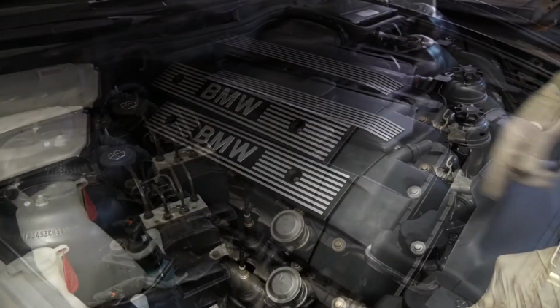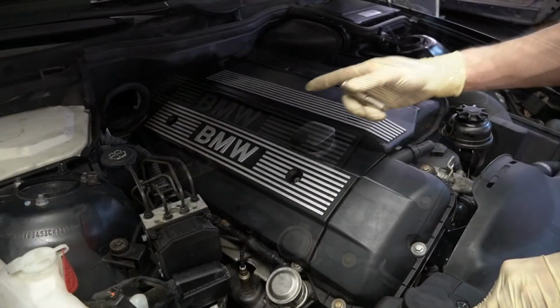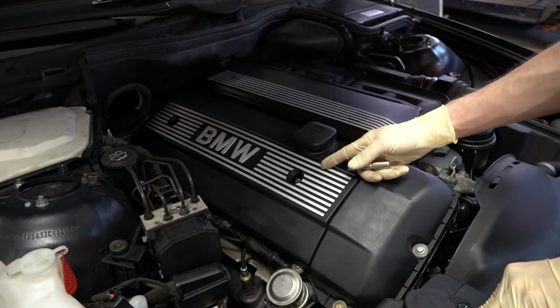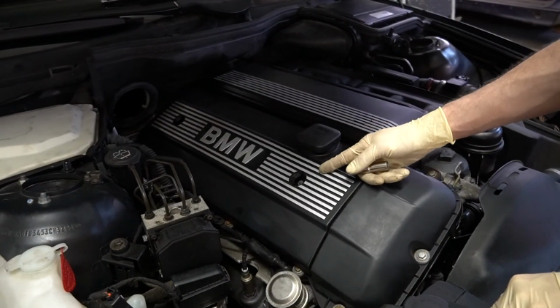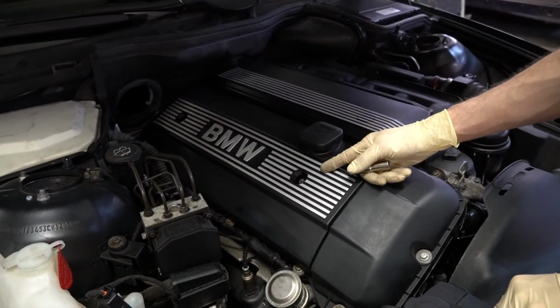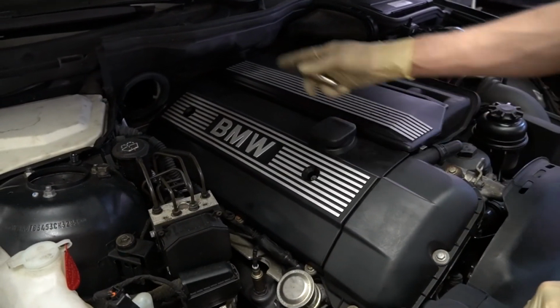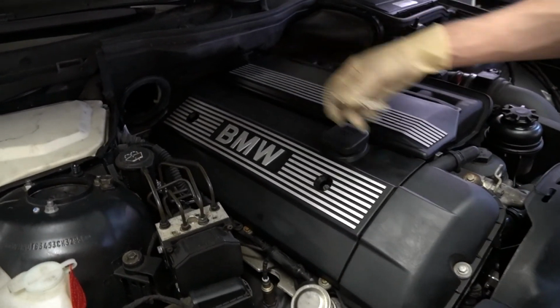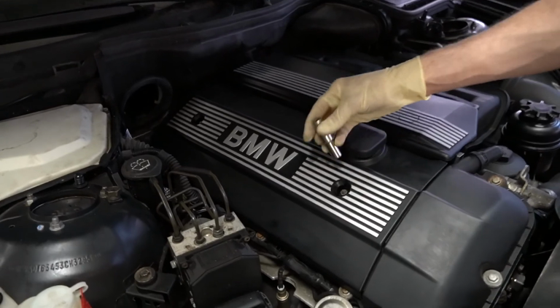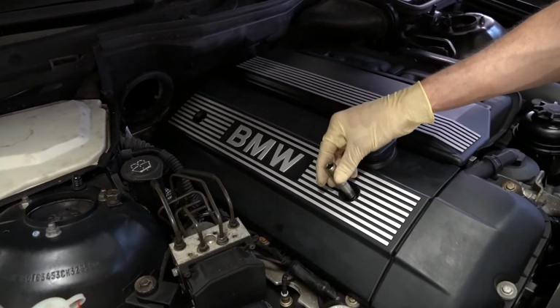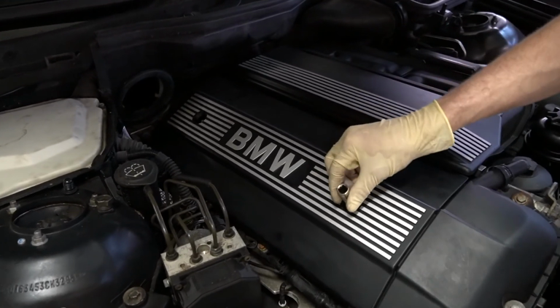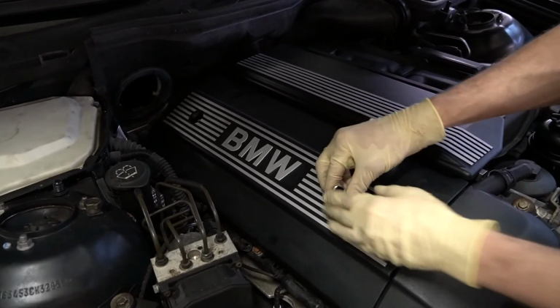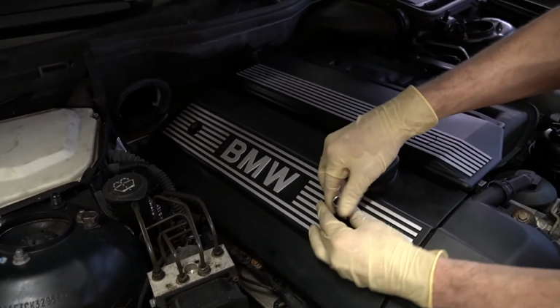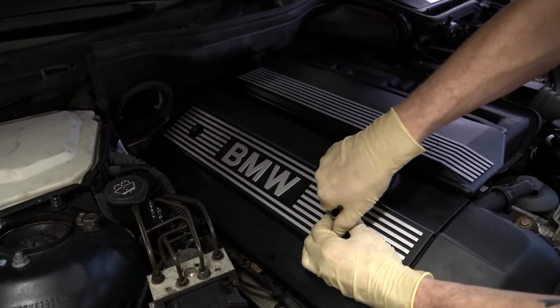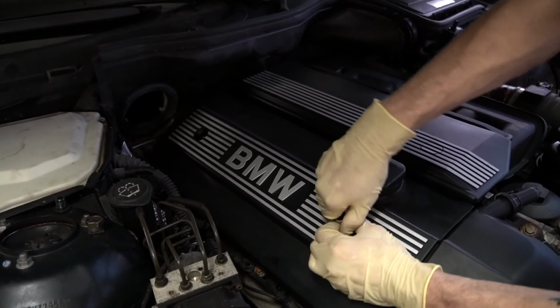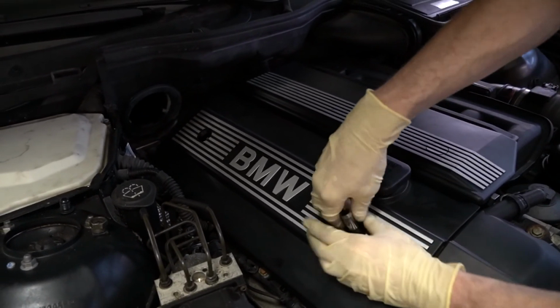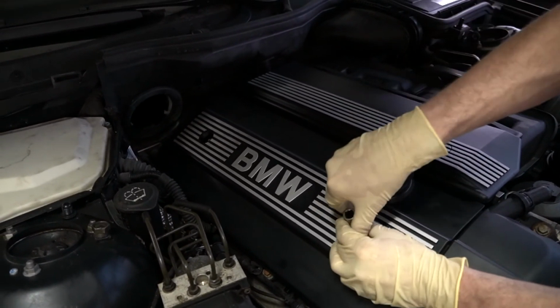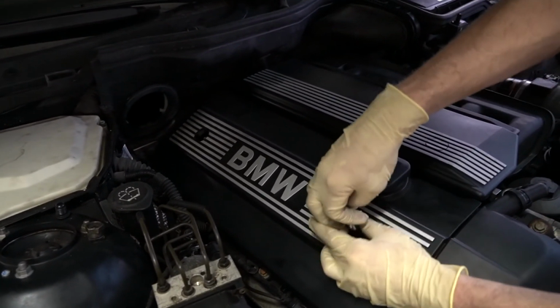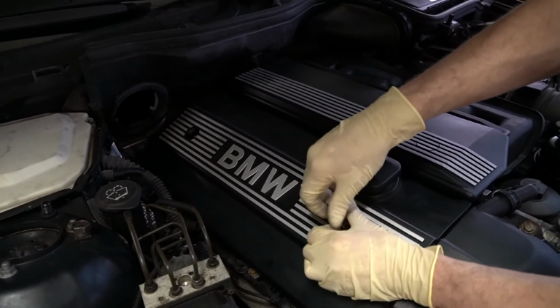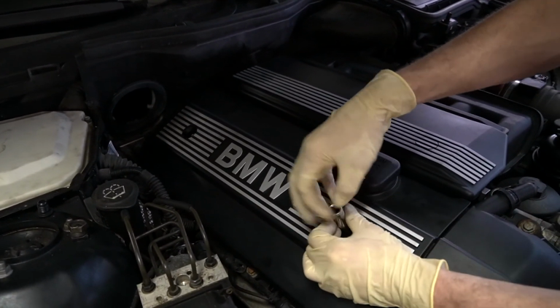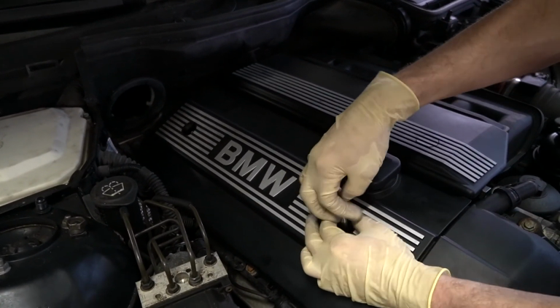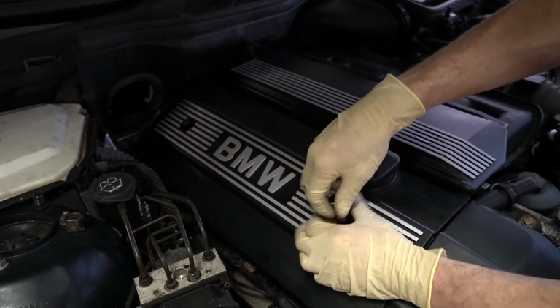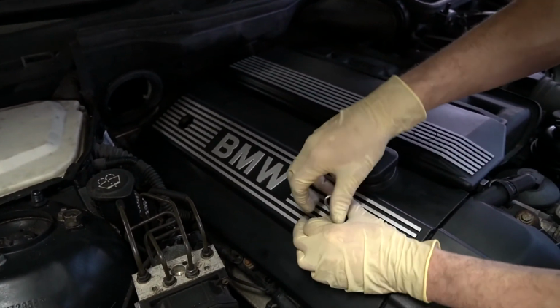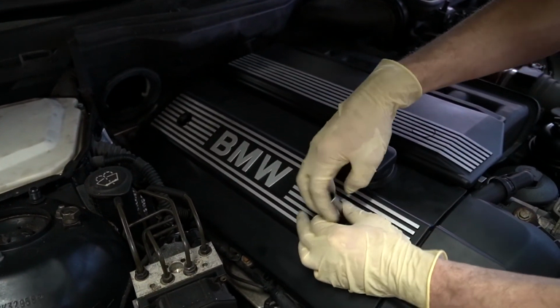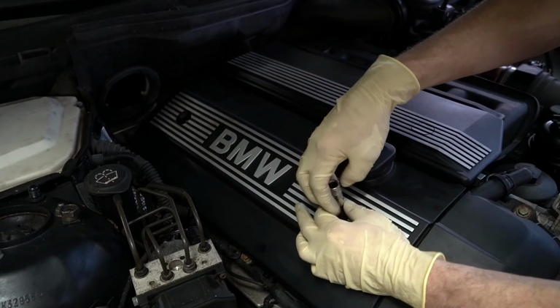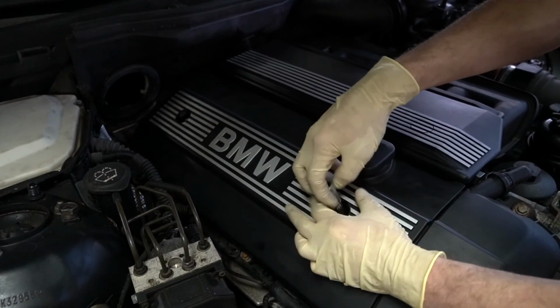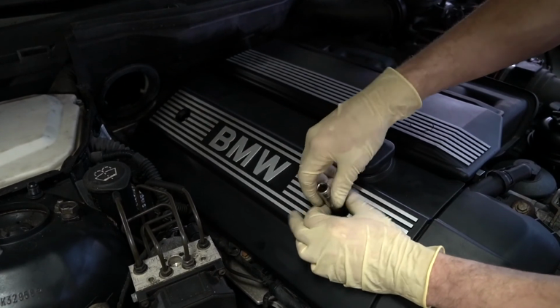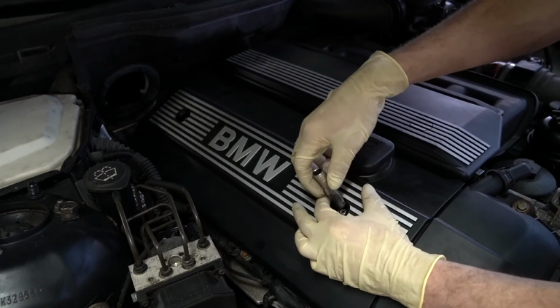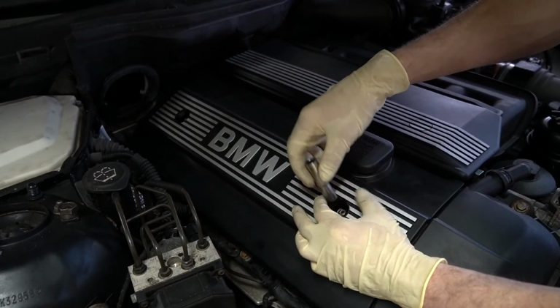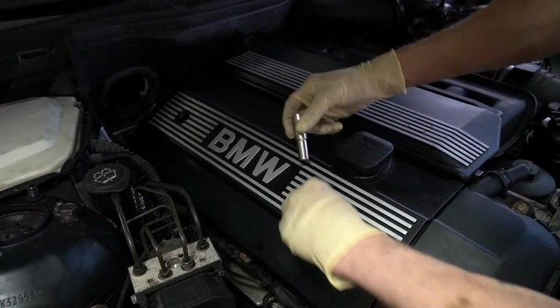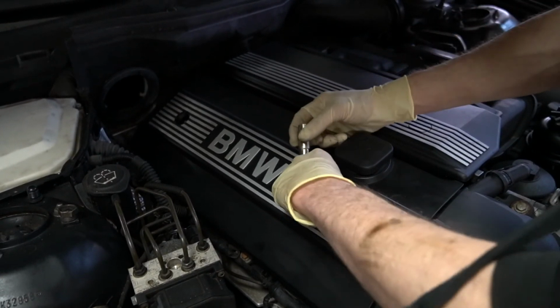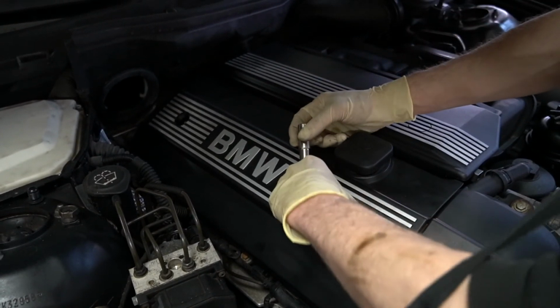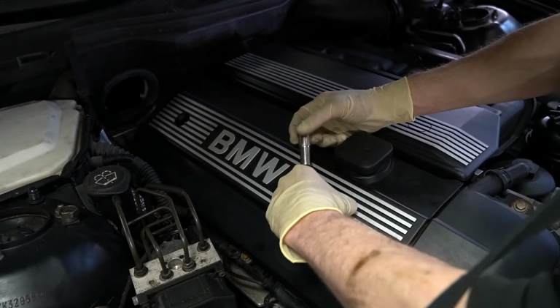All right, so to remove the engine cover you have two 10mm. I just put these on yesterday so I don't need a ratchet because I know I just did them hand tight, but you will probably need a ratchet.